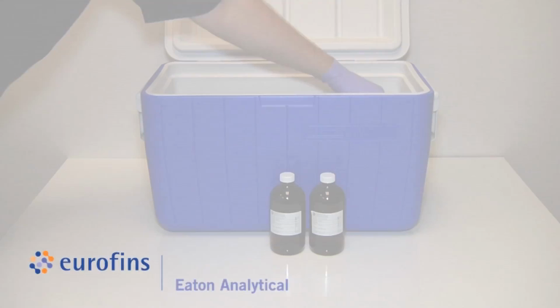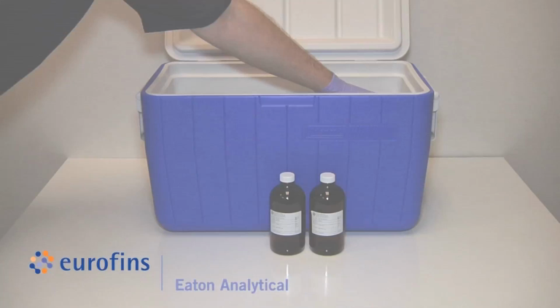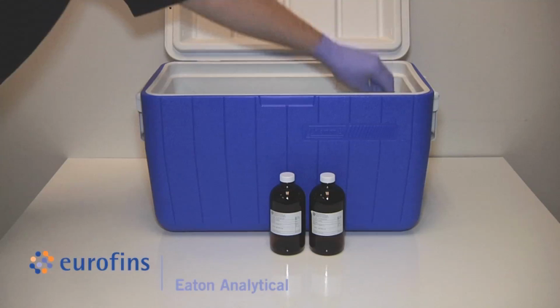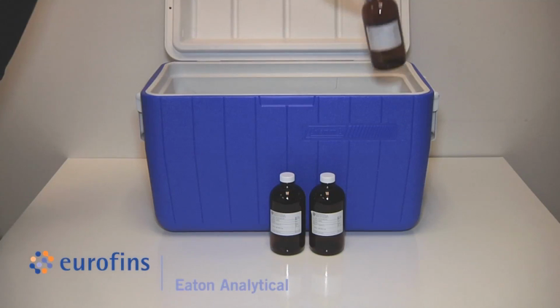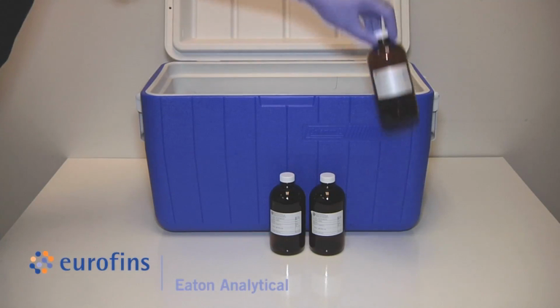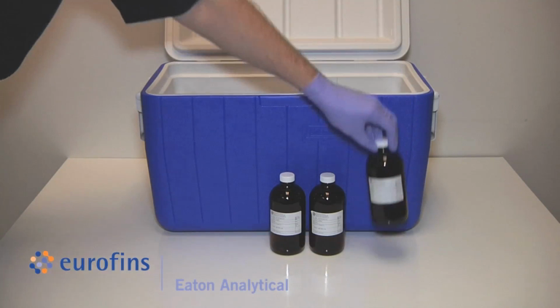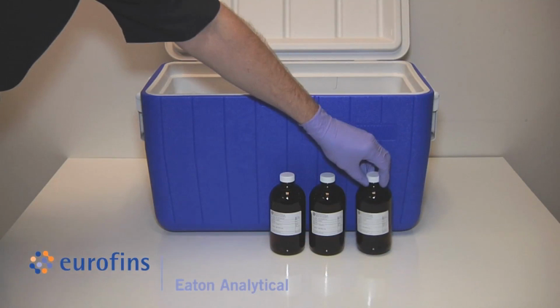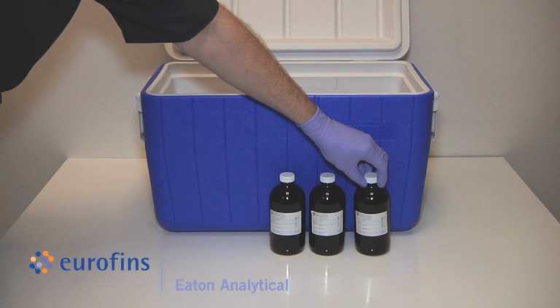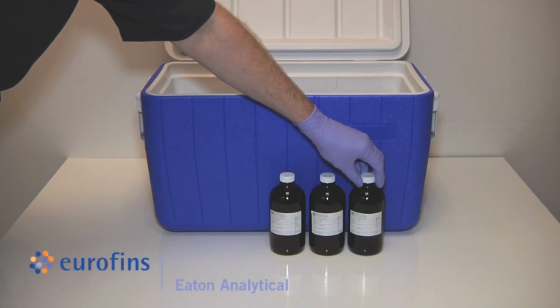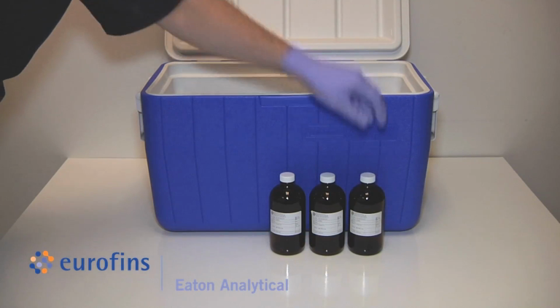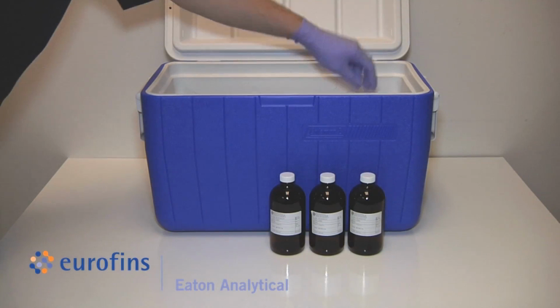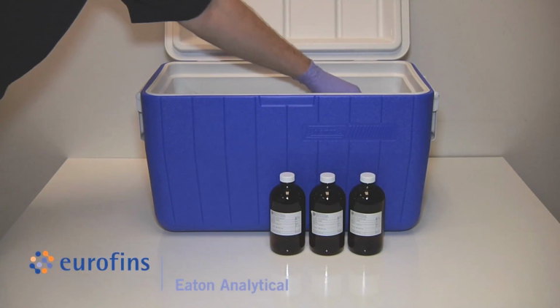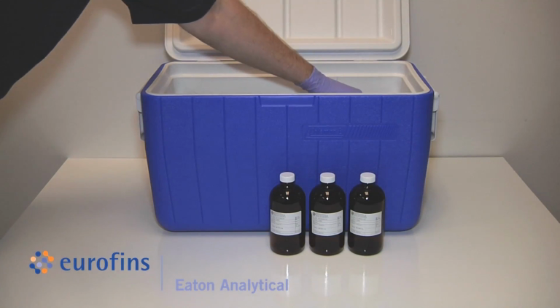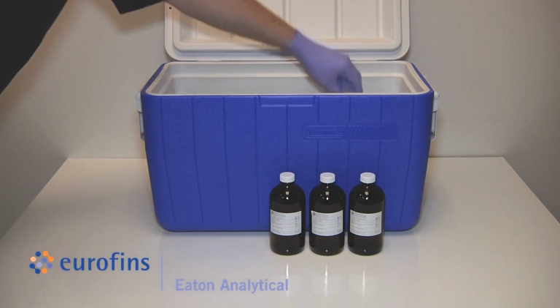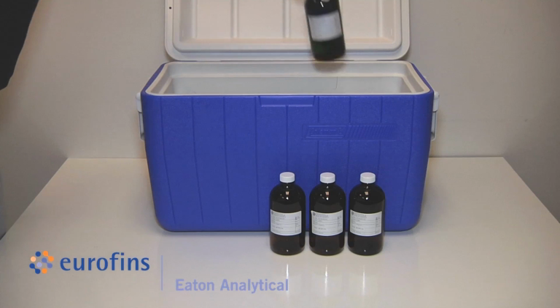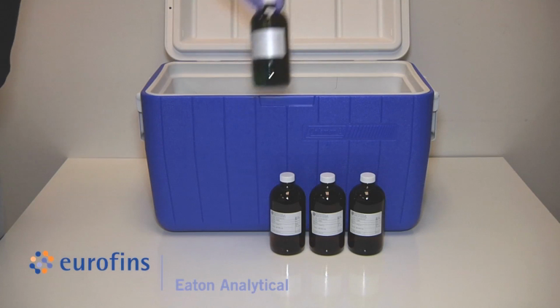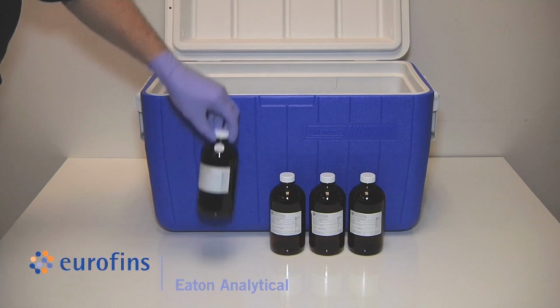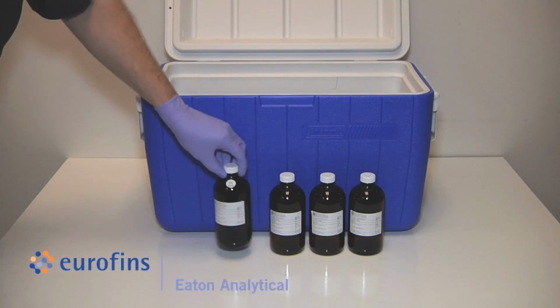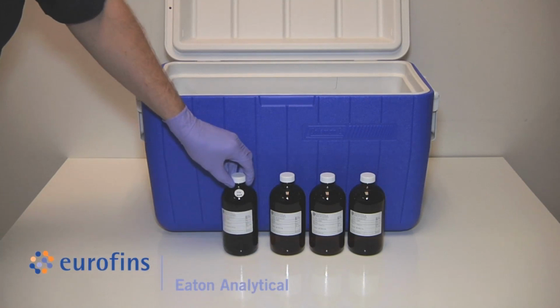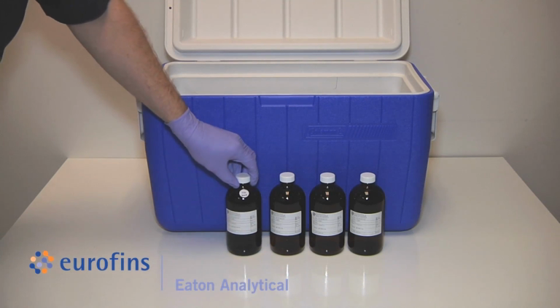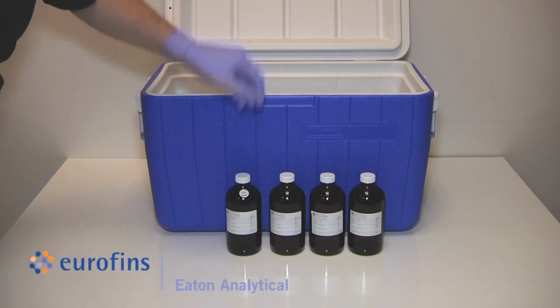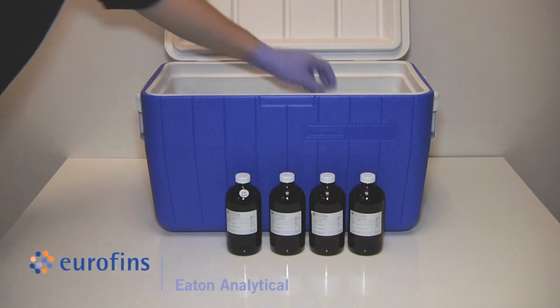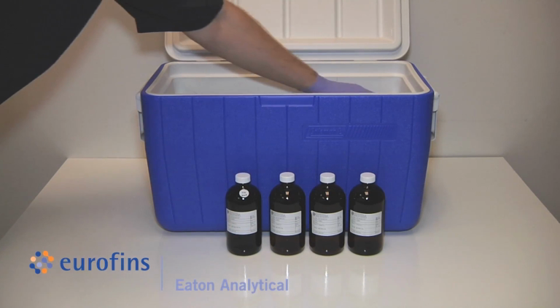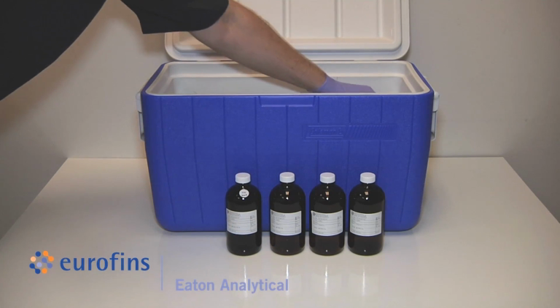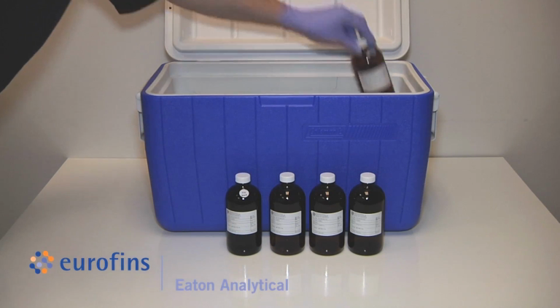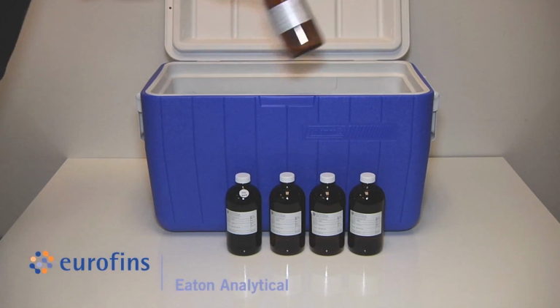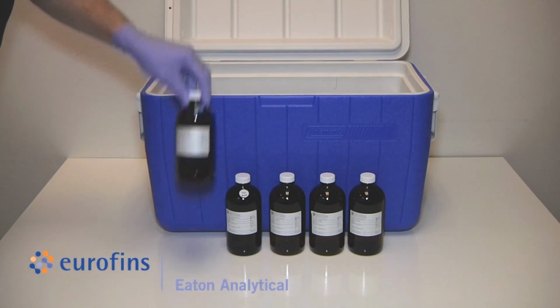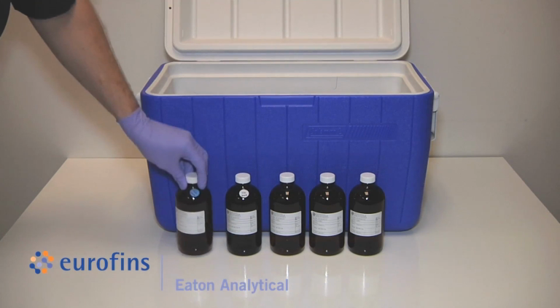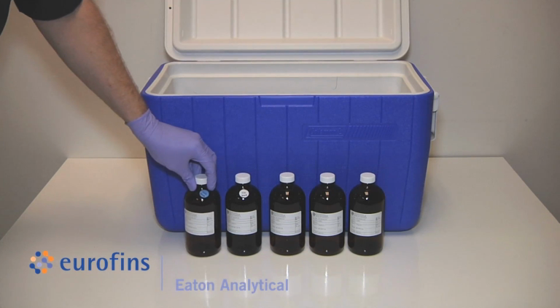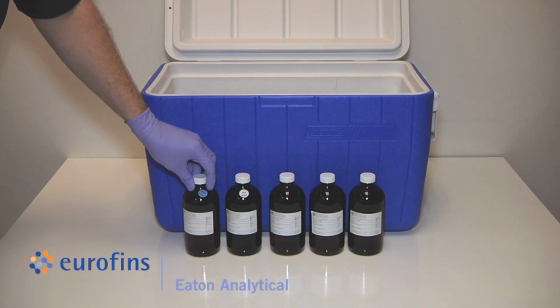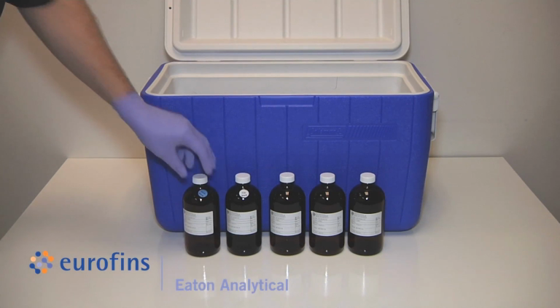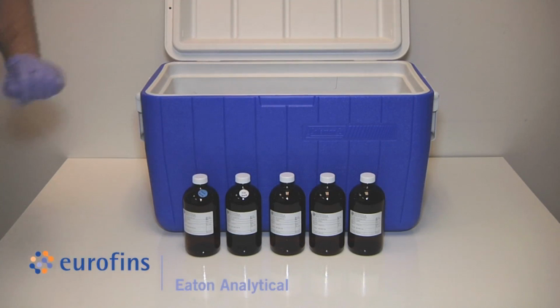Your 539 kit should include three empty sample bottles with preservatives, one trip blank bottle with reagent water and preservative, and one empty field blank bottle.